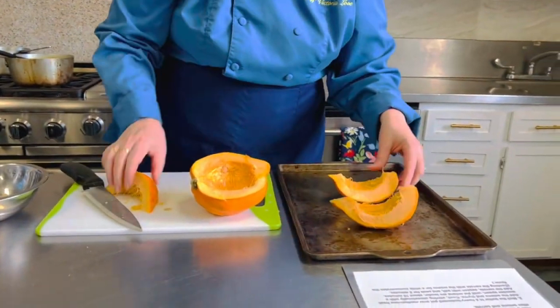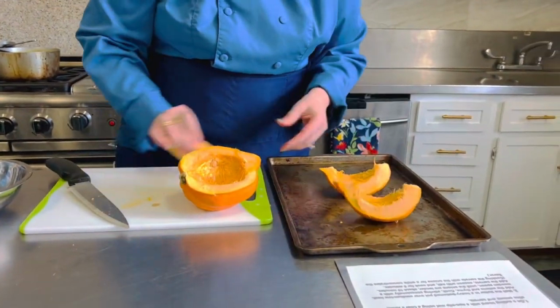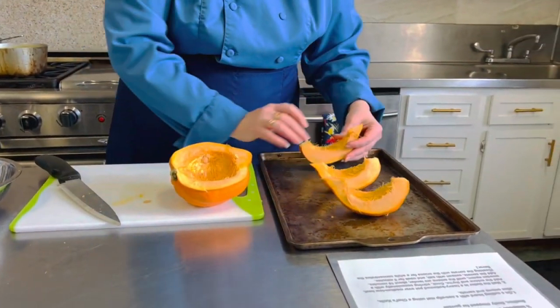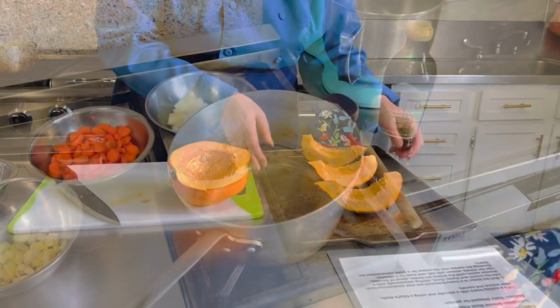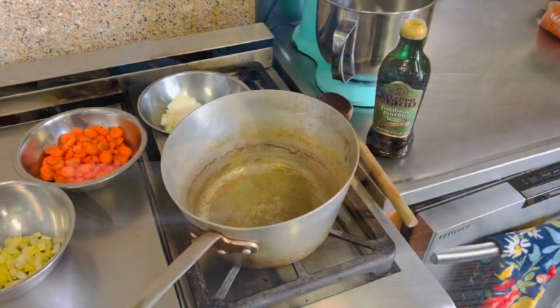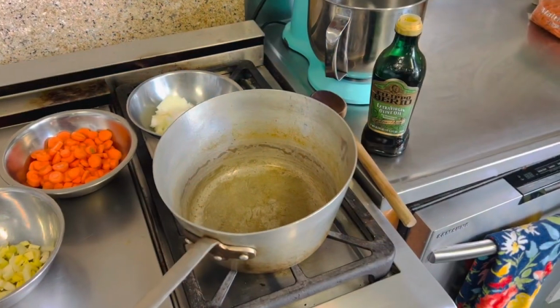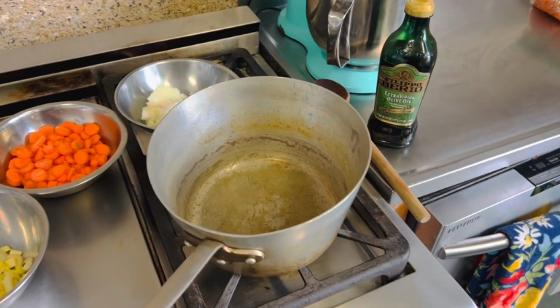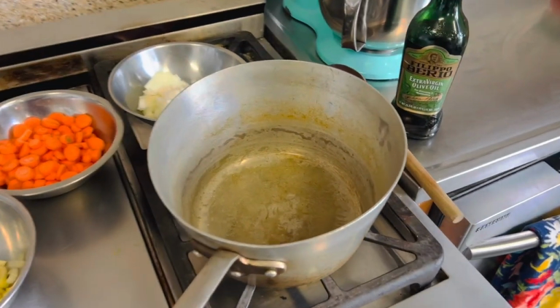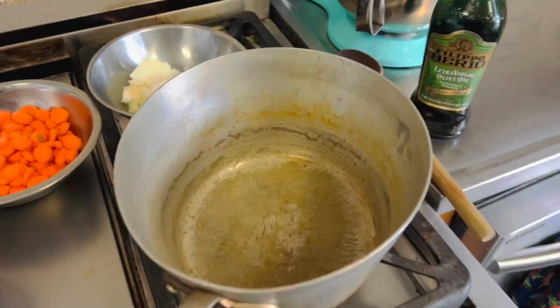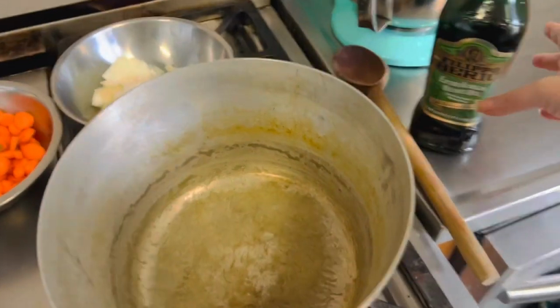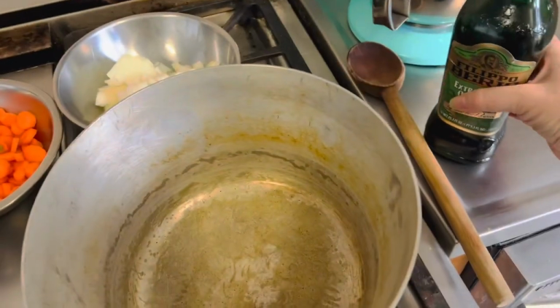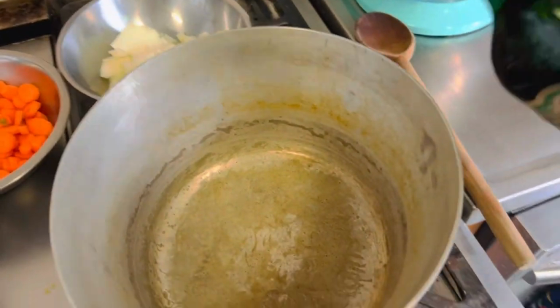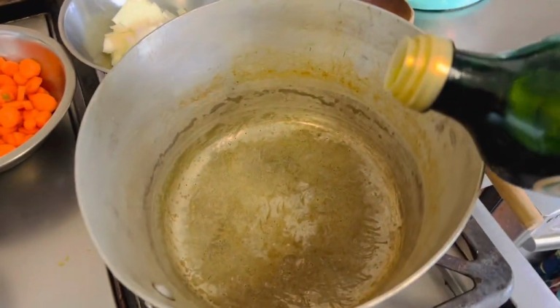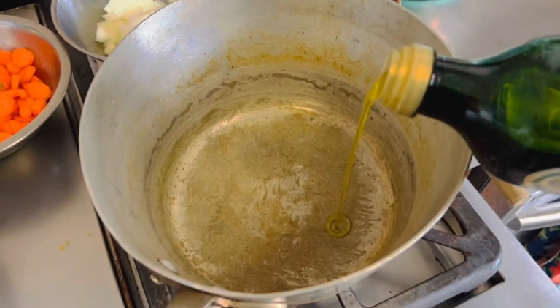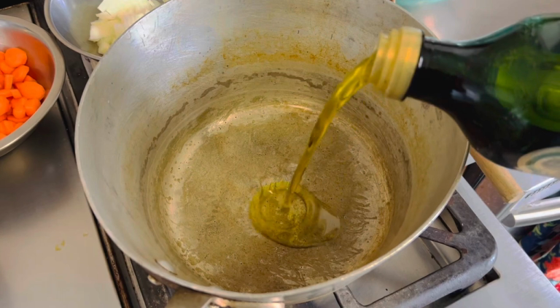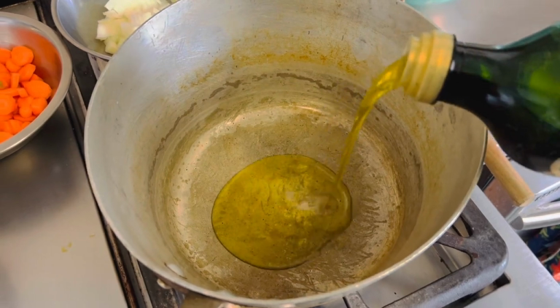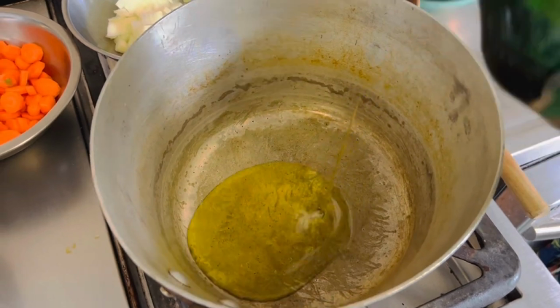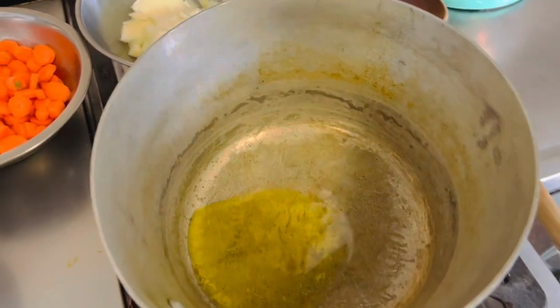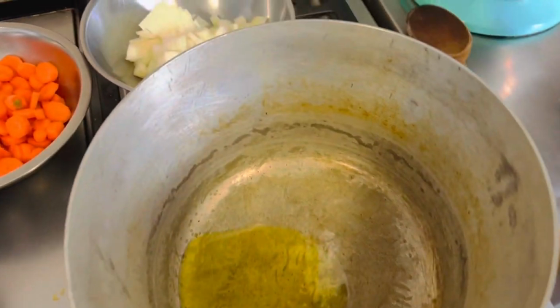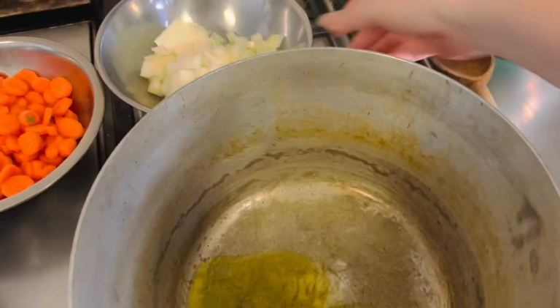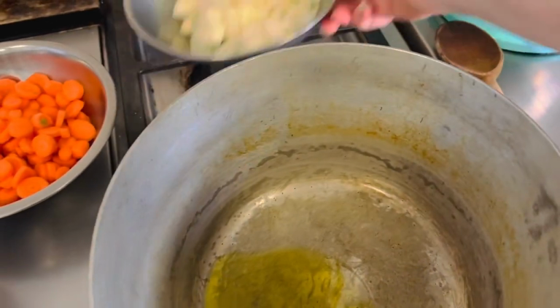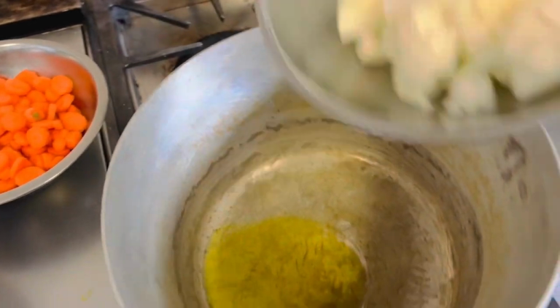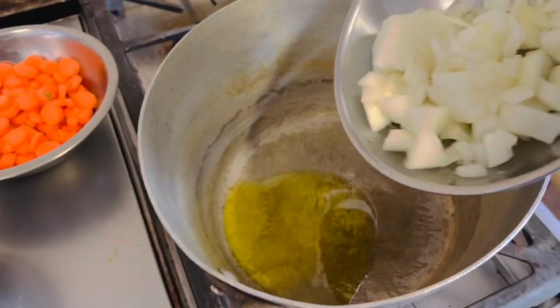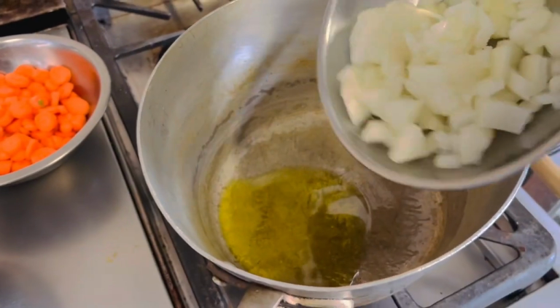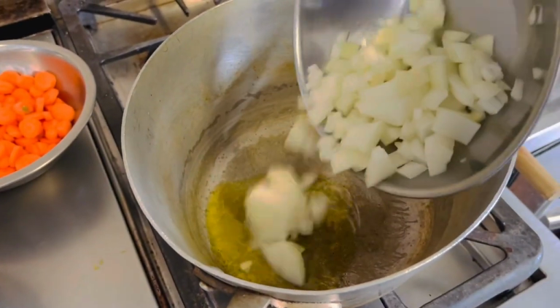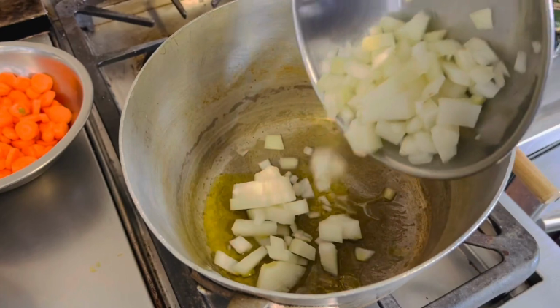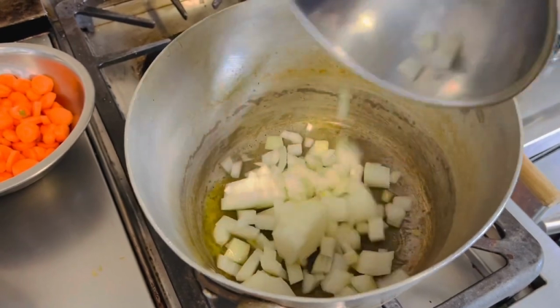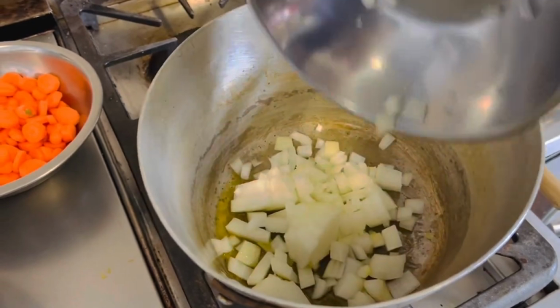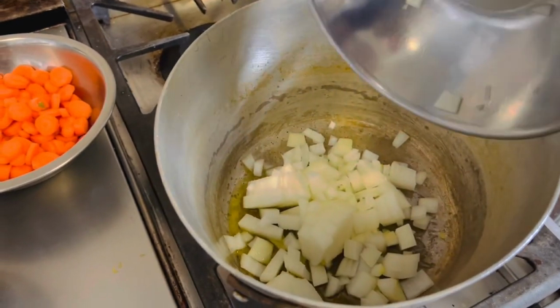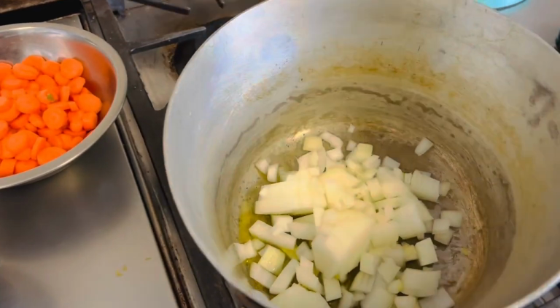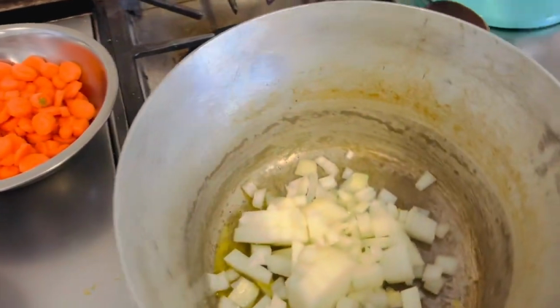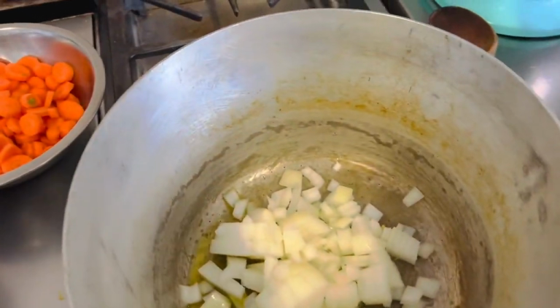I have our saucepan over medium-high heat and to this we're gonna add one to two tablespoons of olive oil, then we're gonna sauté our onions until they are light golden on the edges.